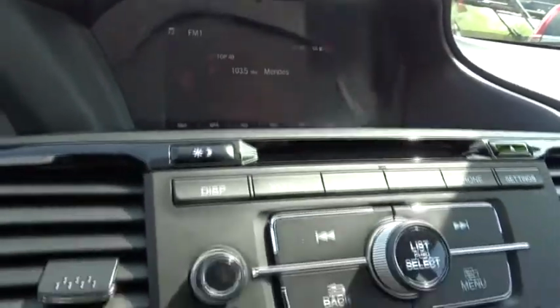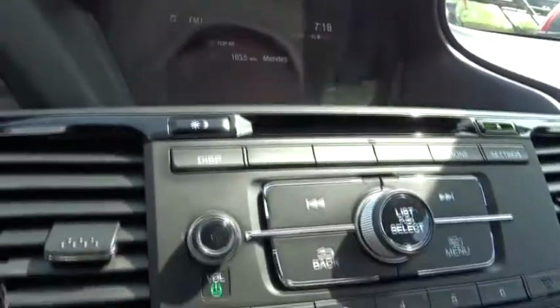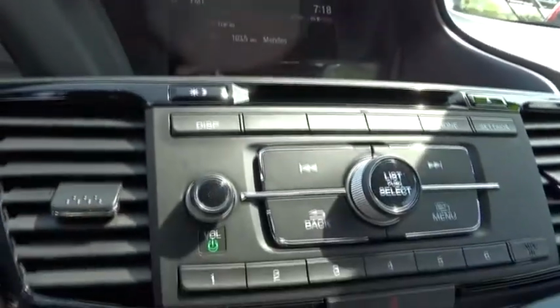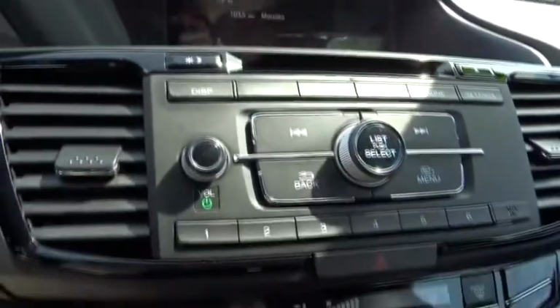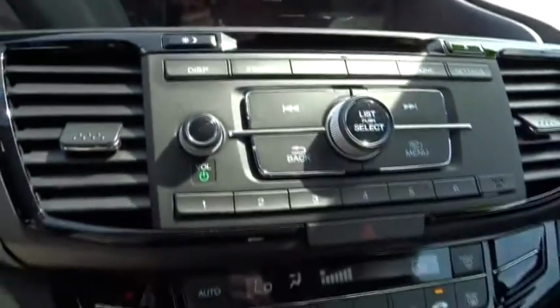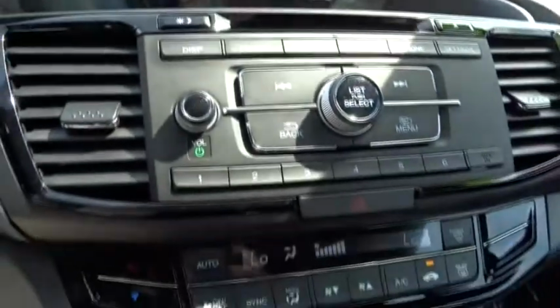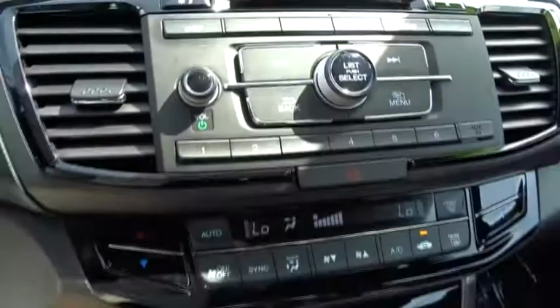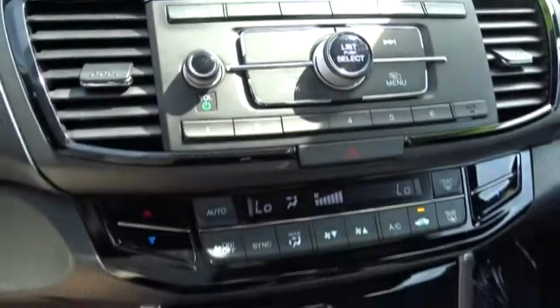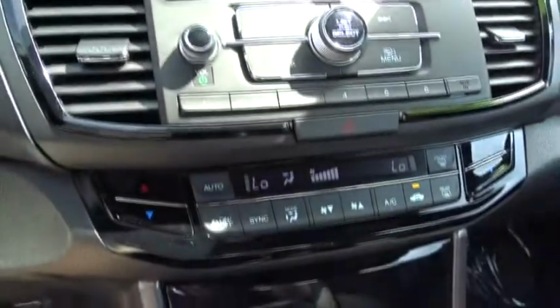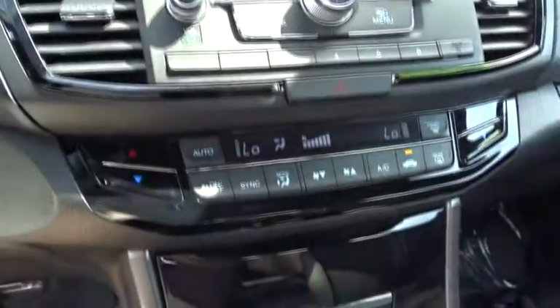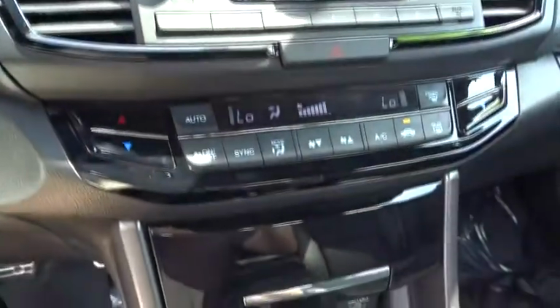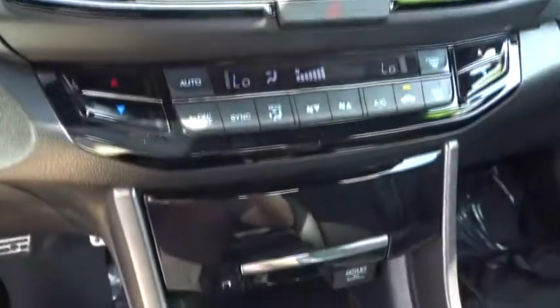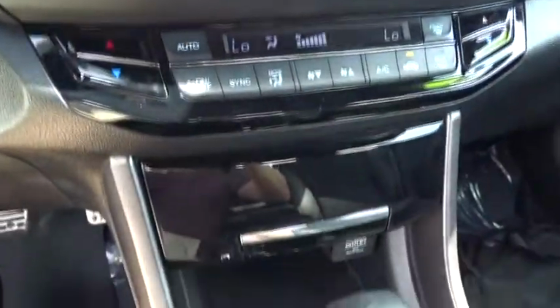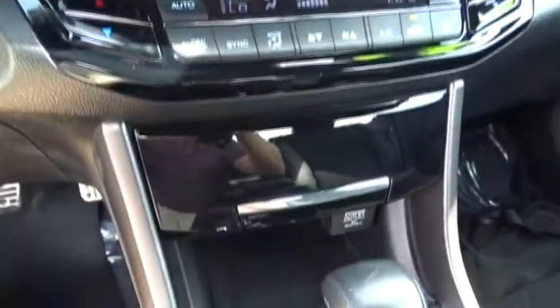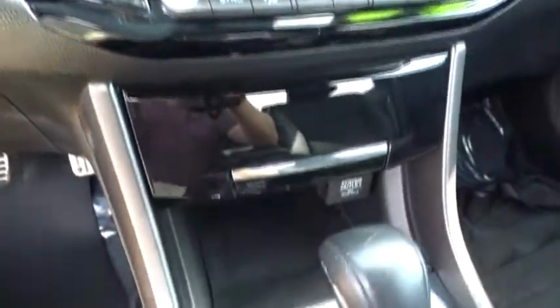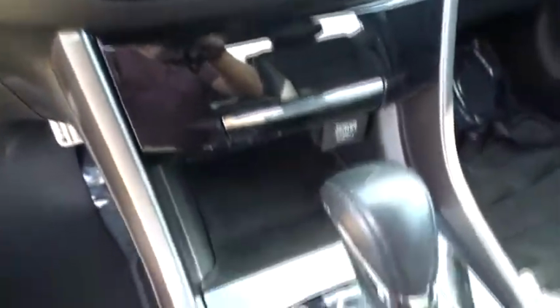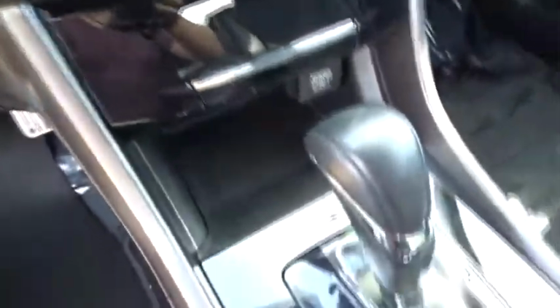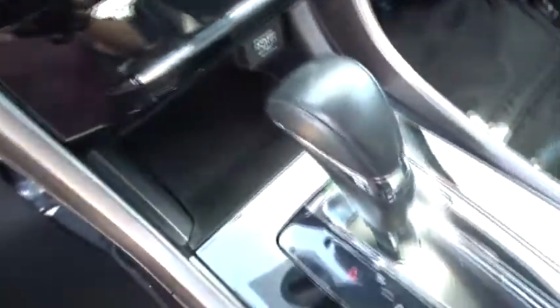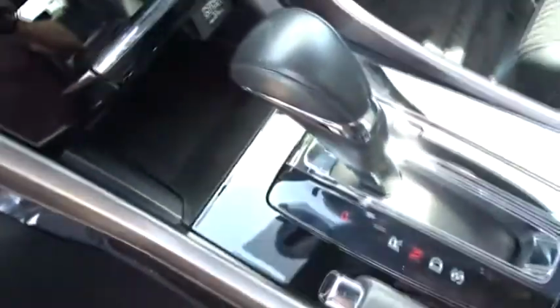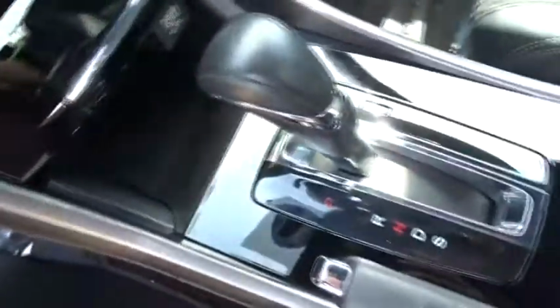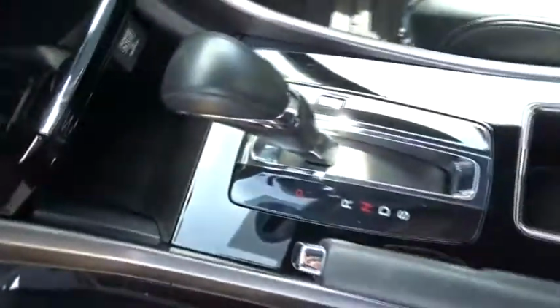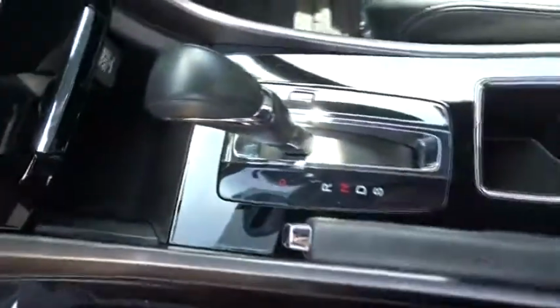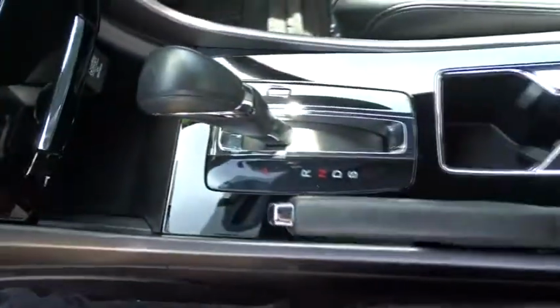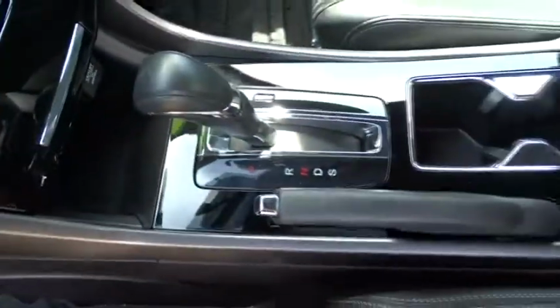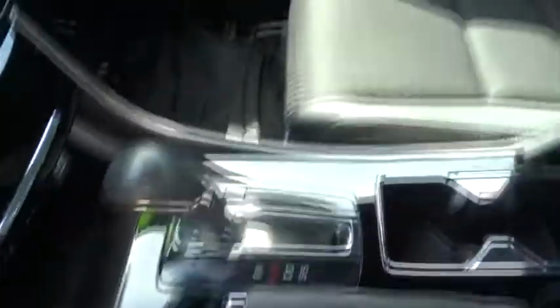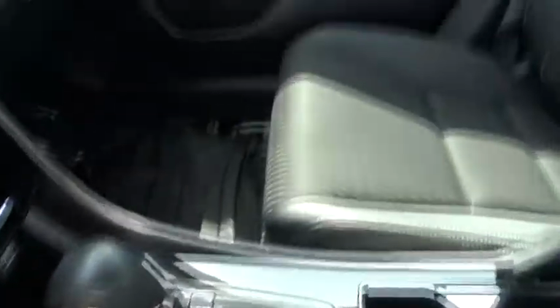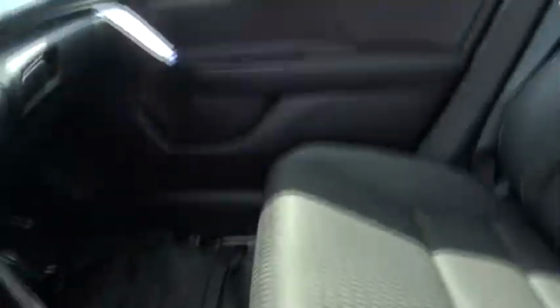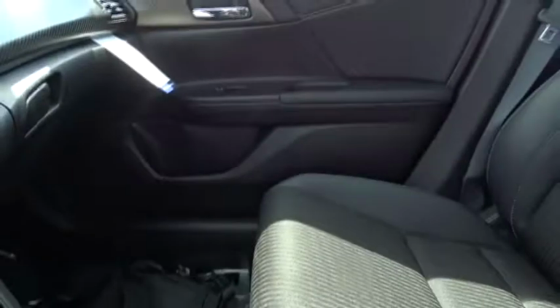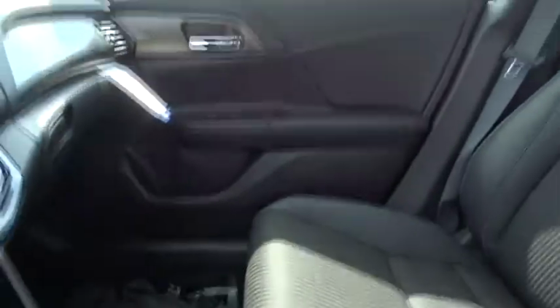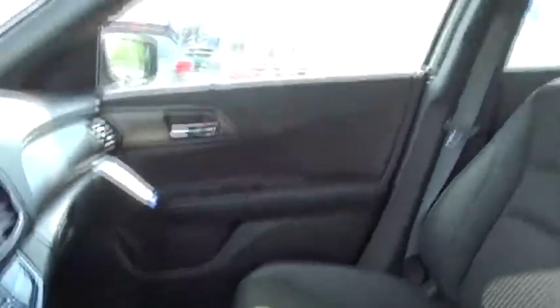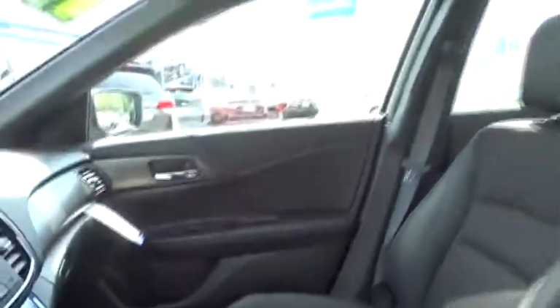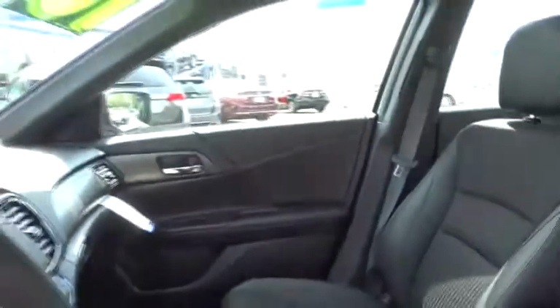Remote keyless entry, tachometer, overhead console, panic alarm, front reading lamps, cloth seat trim, power driver's seat.